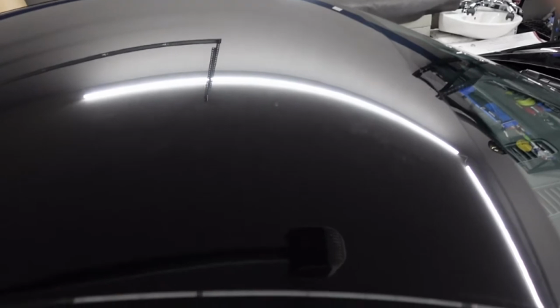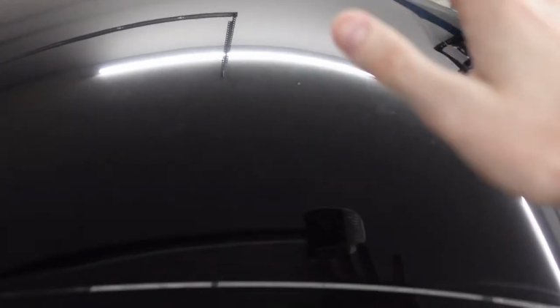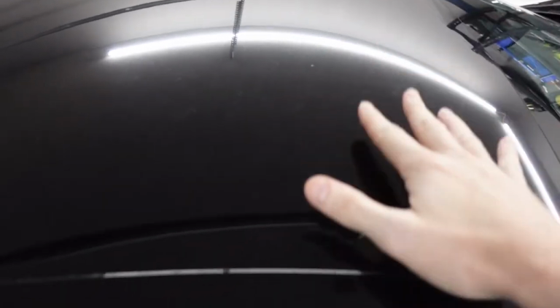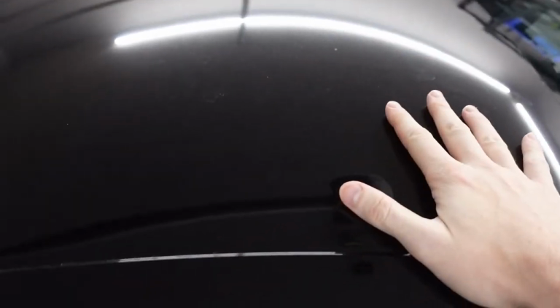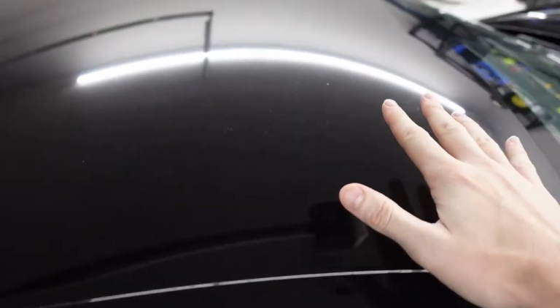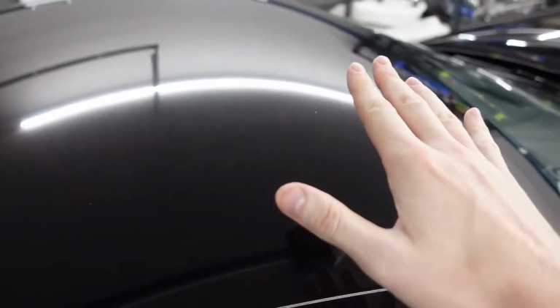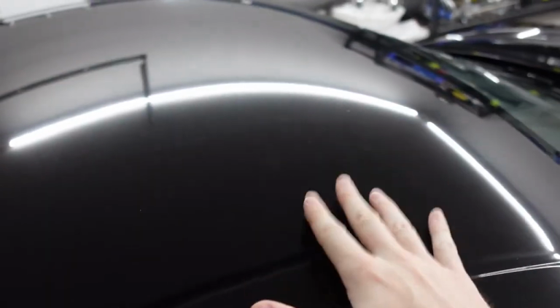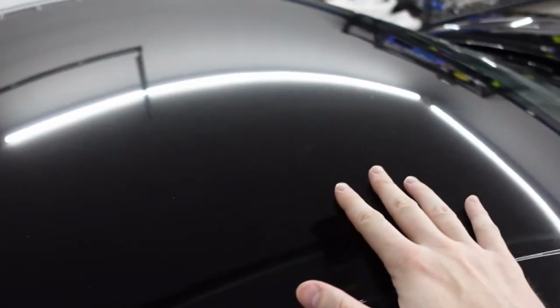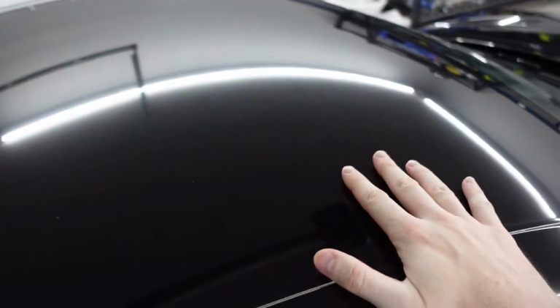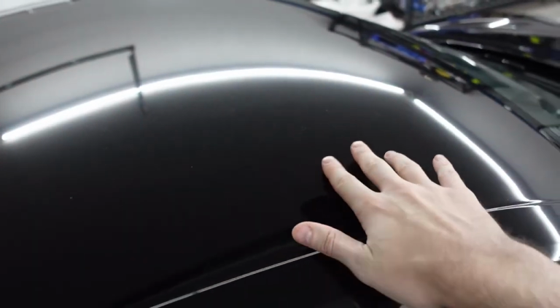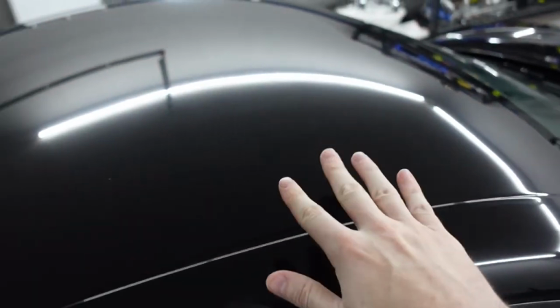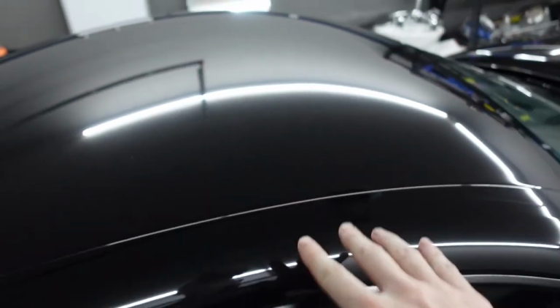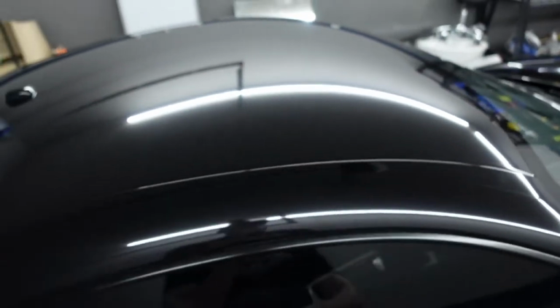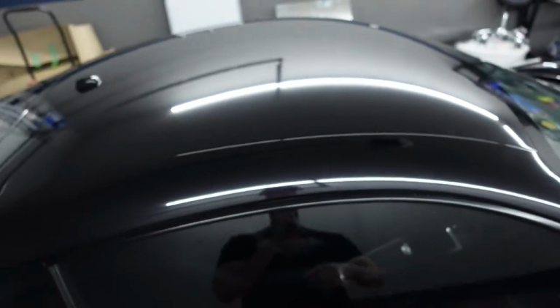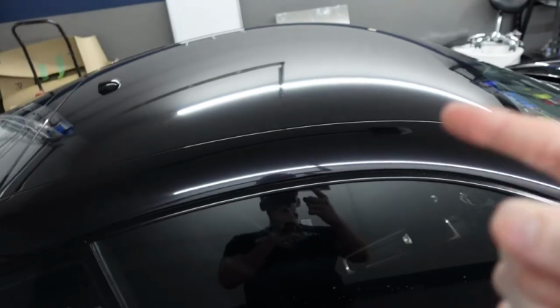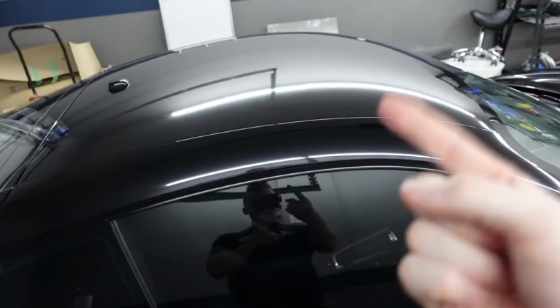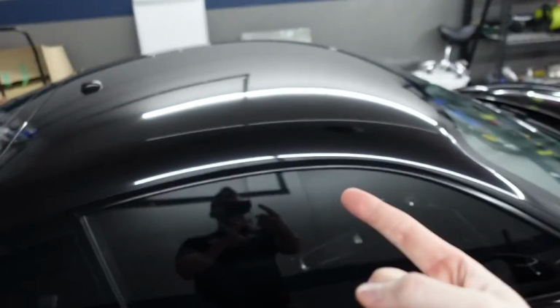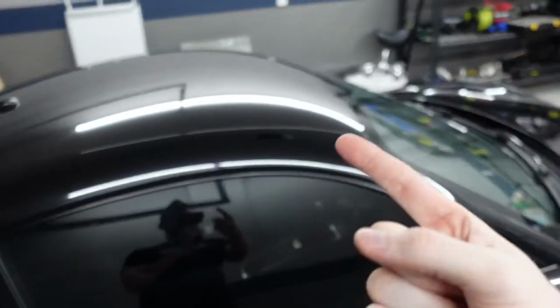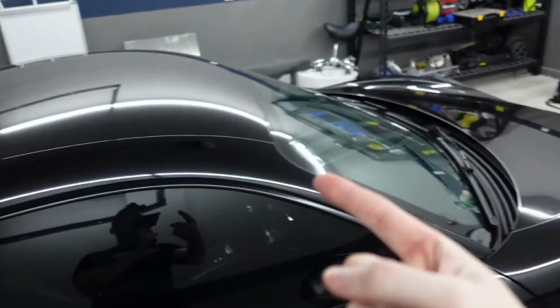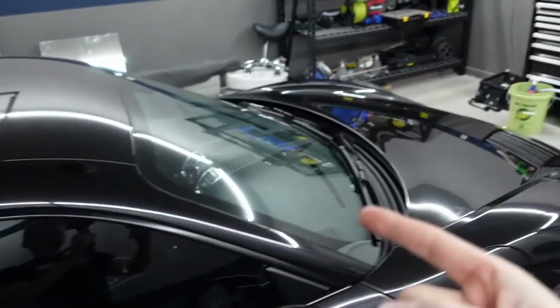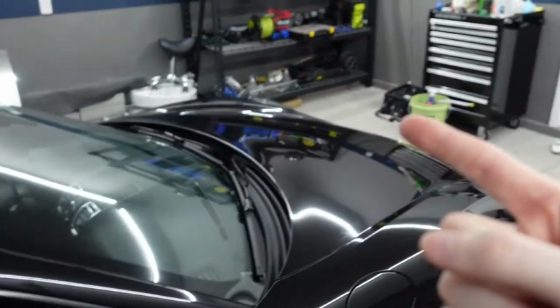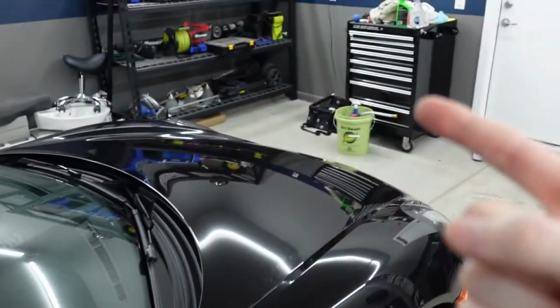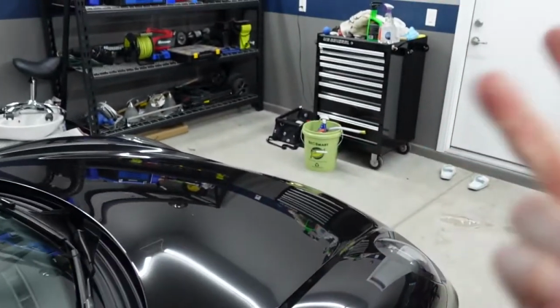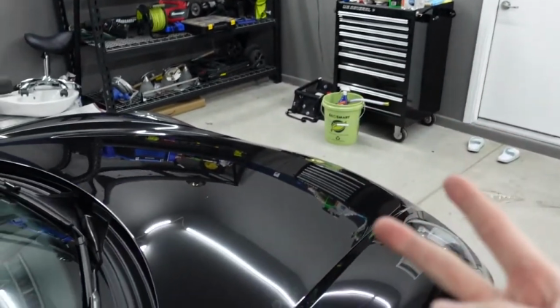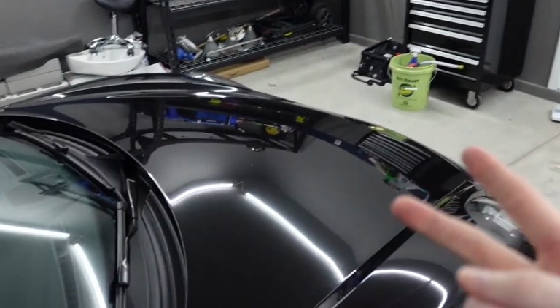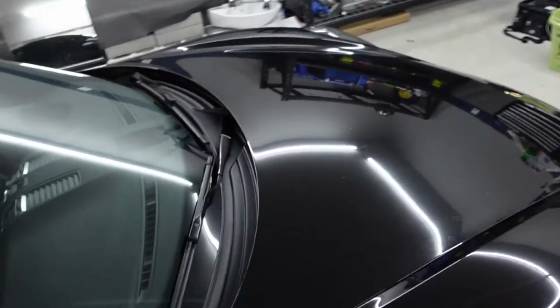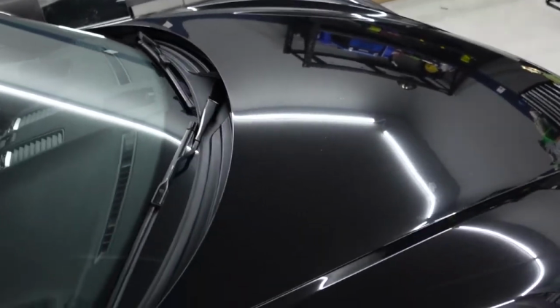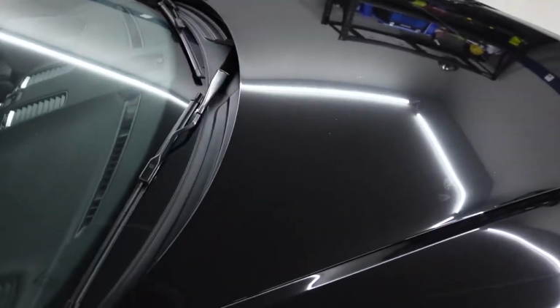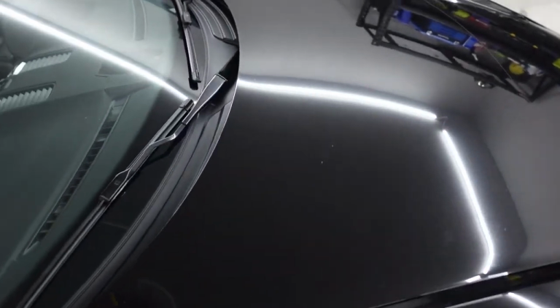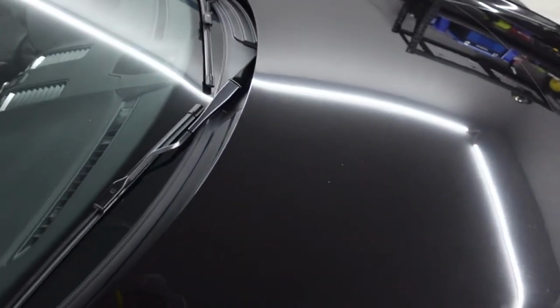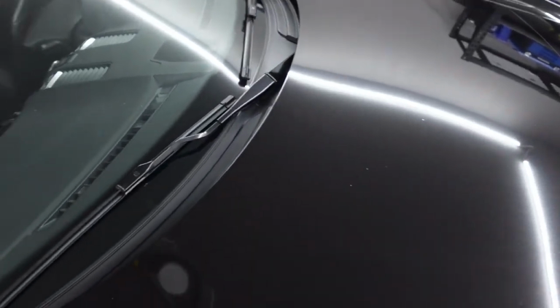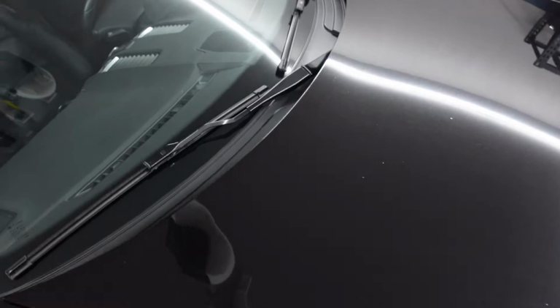You can do it with a wash, you can do it with a clay bar, and we're going to do it with both. We're going to do chemical, which is the wash, and we're going to do mechanical, which is the clay. So let's go over to my bench and see what we're going to use.